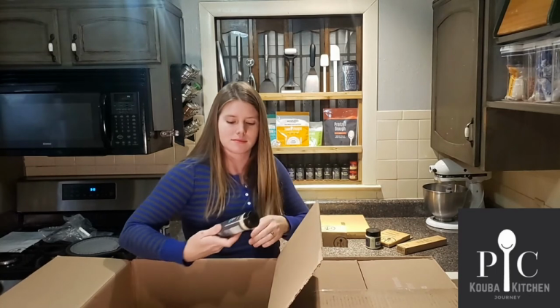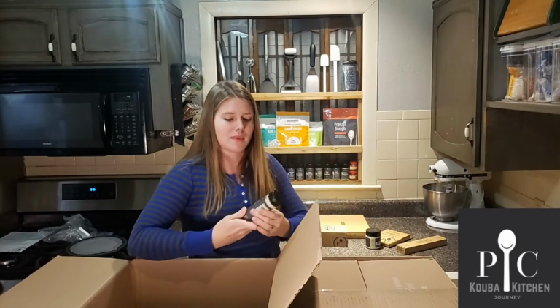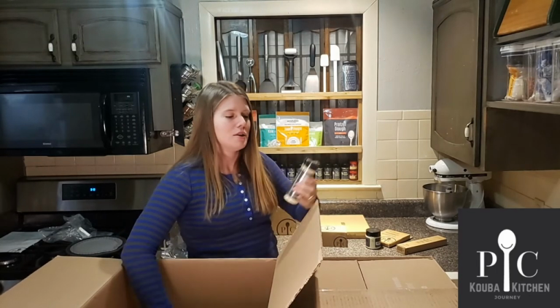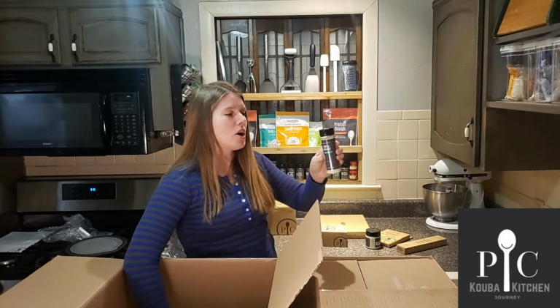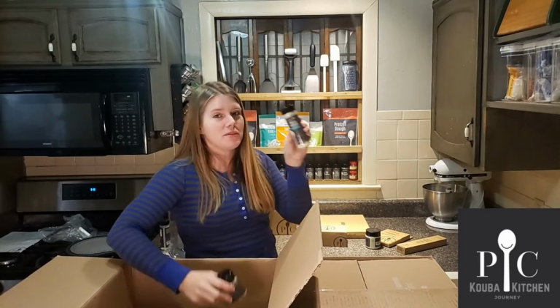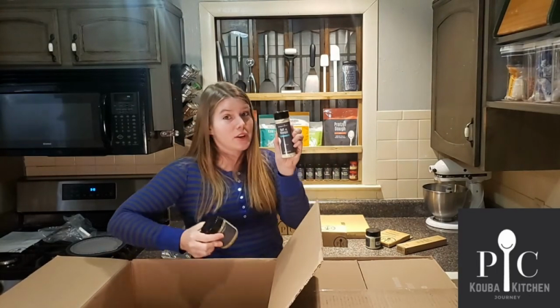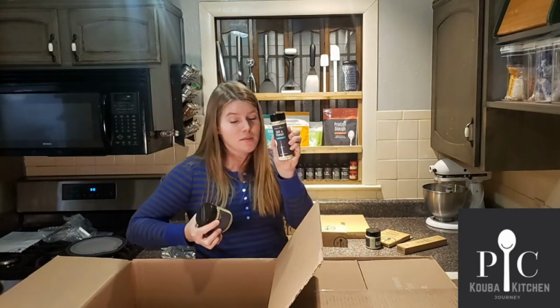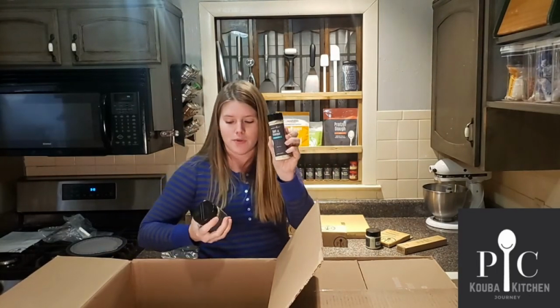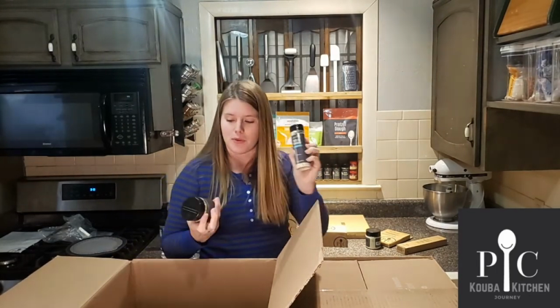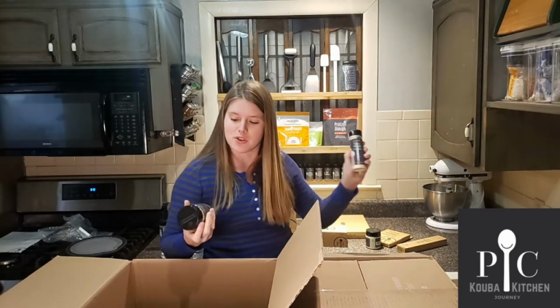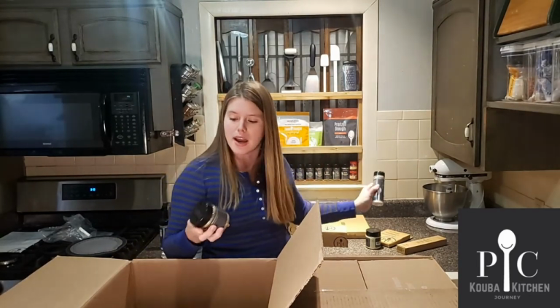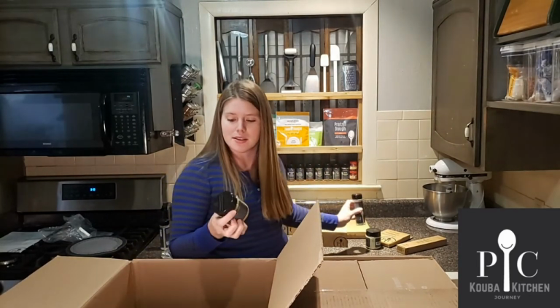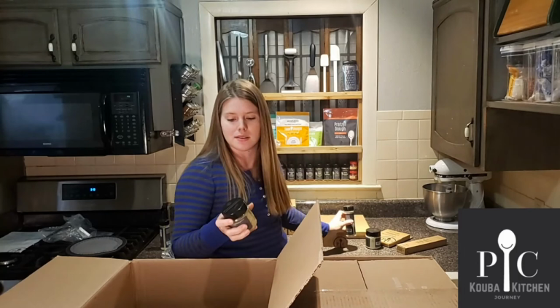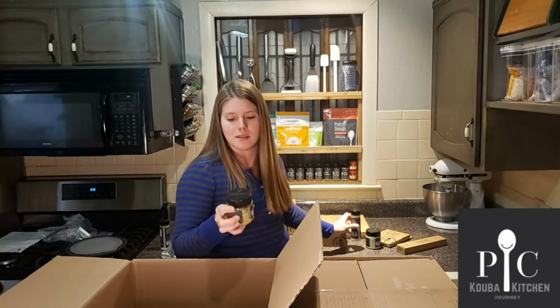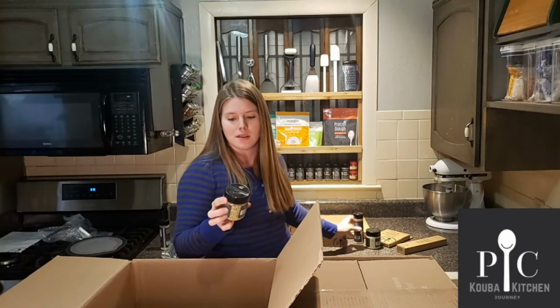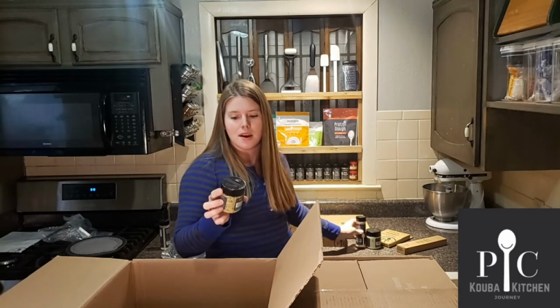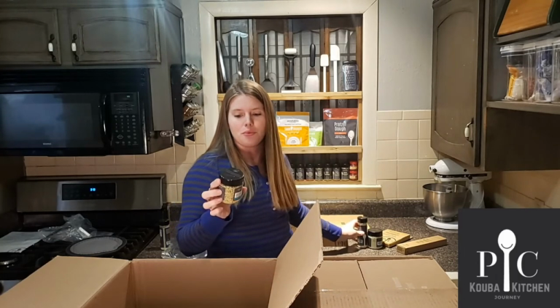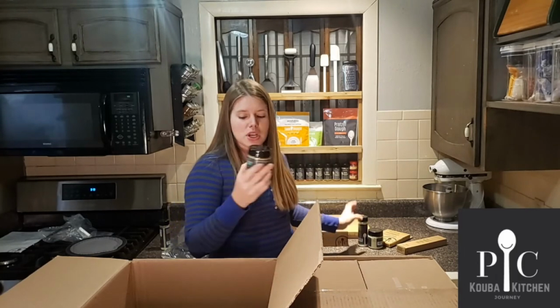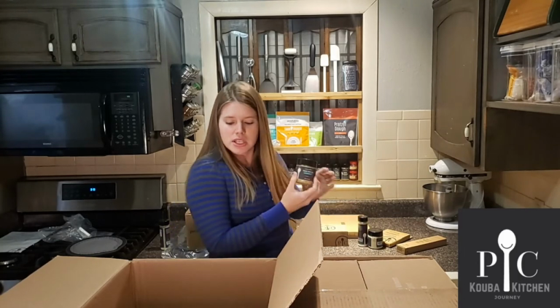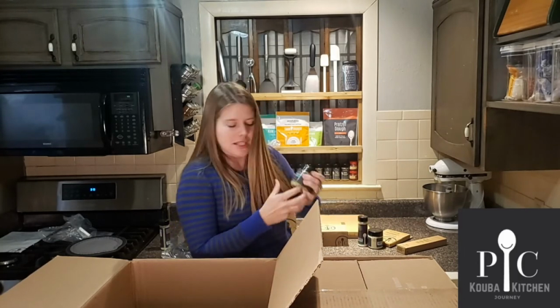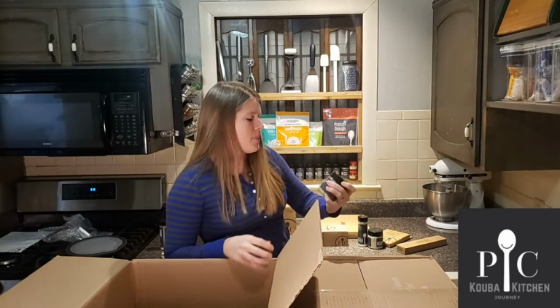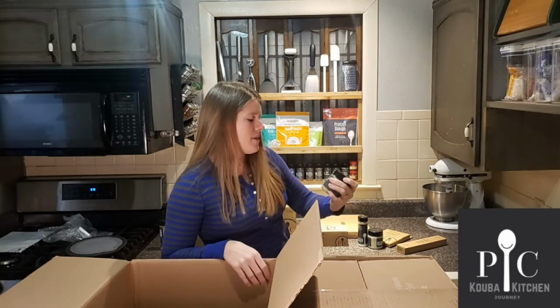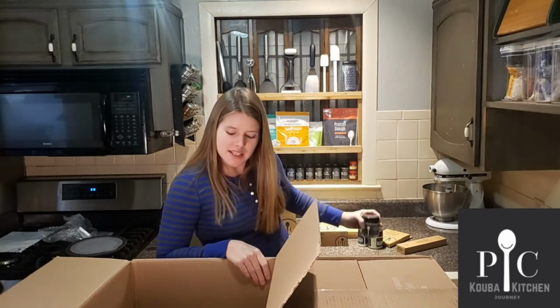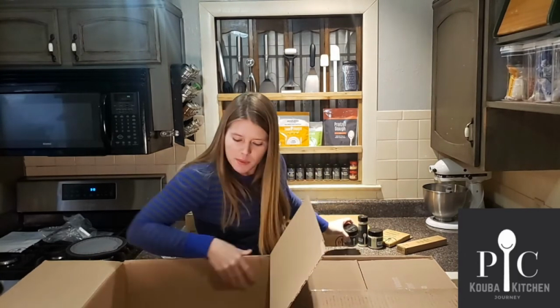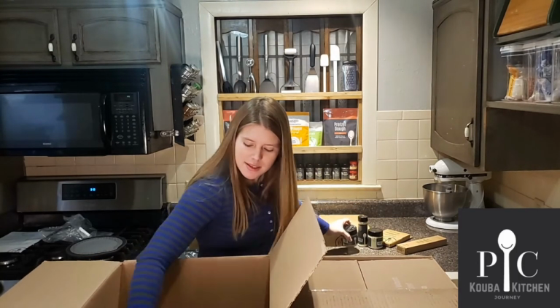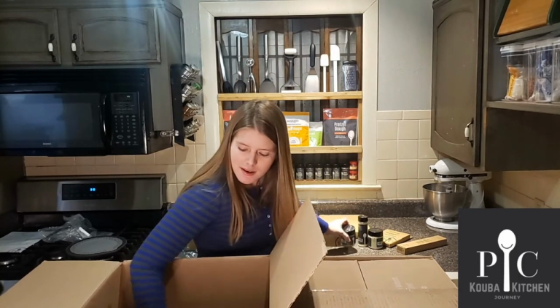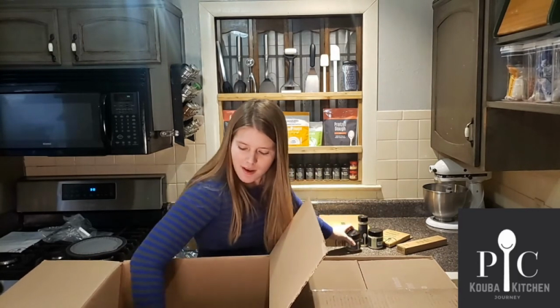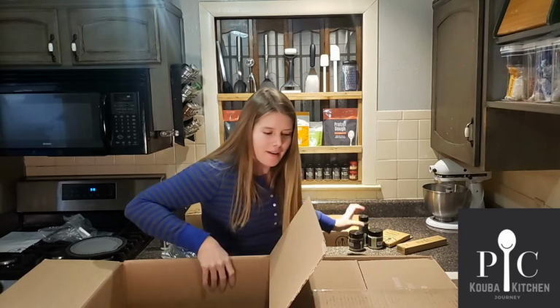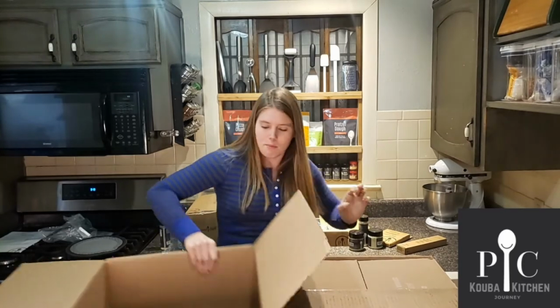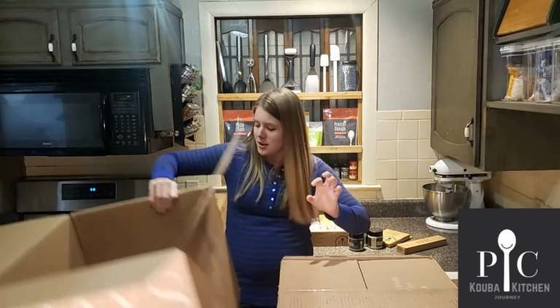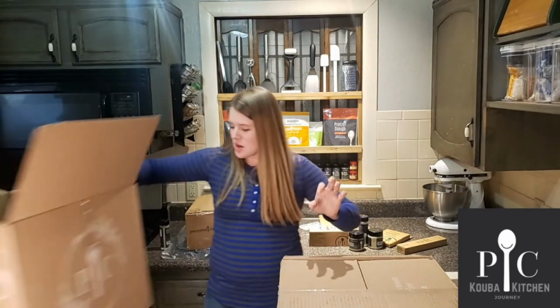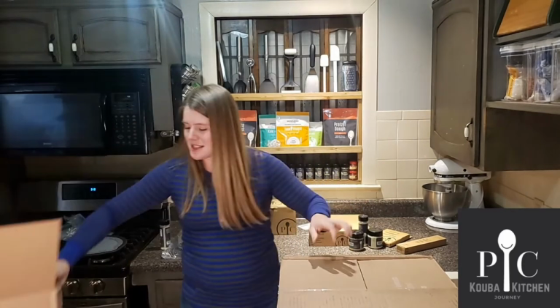Salt and vinegar — perfect for my french fries. French onion dip seasoning mix. Box one done.